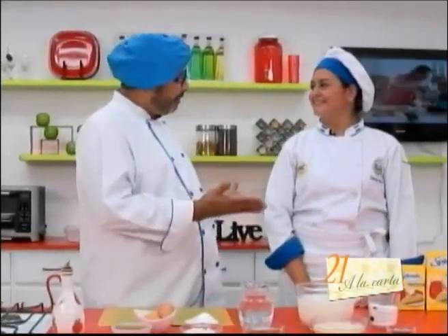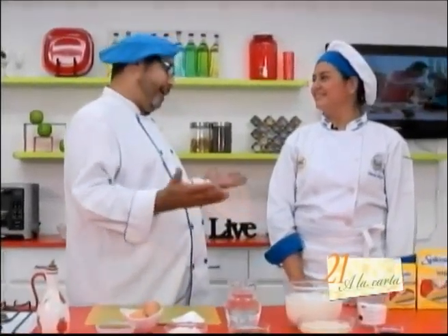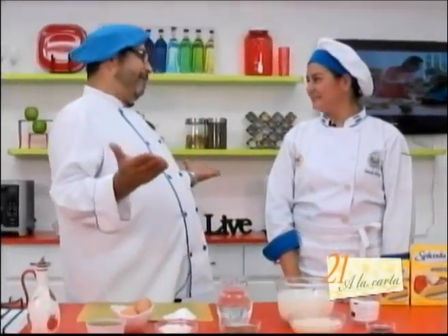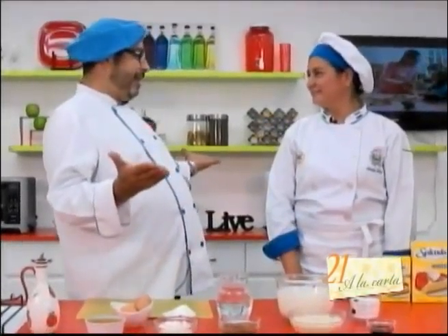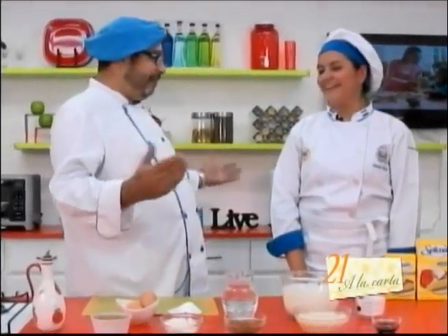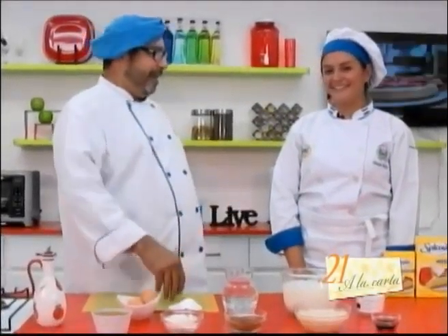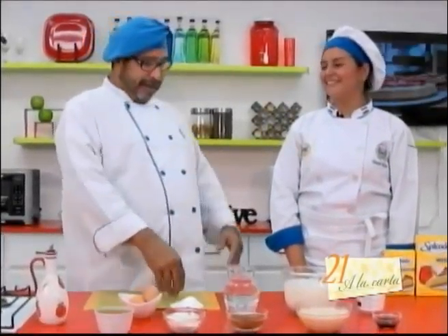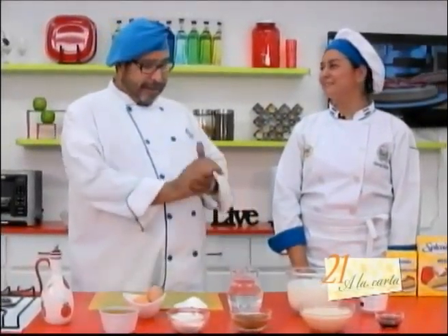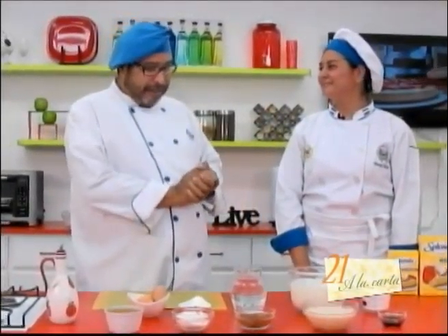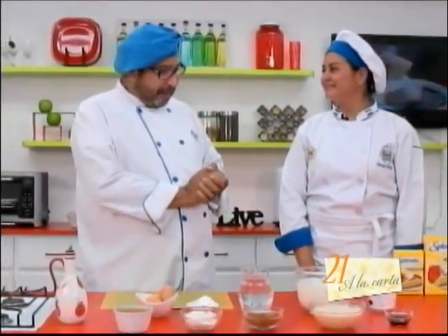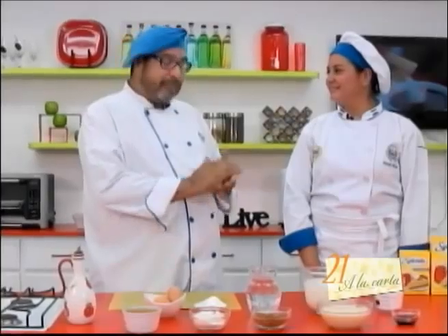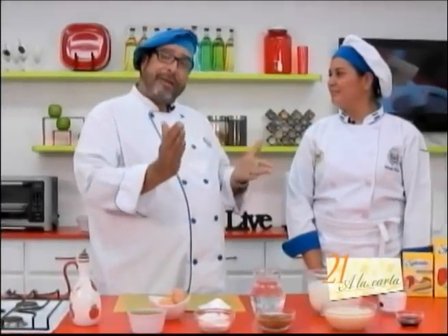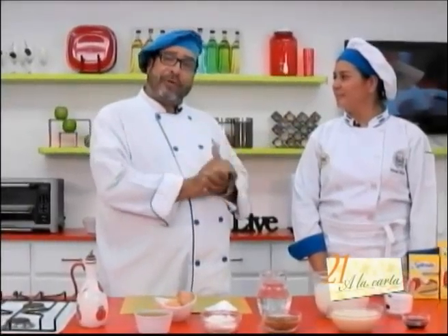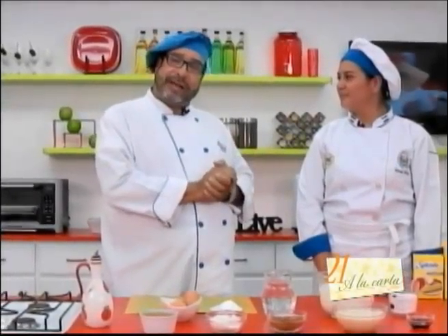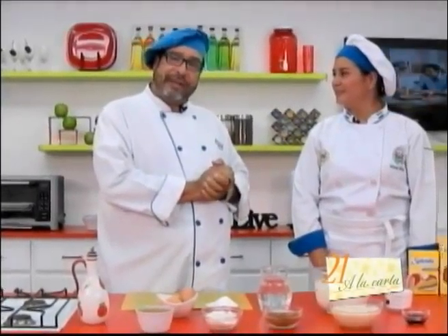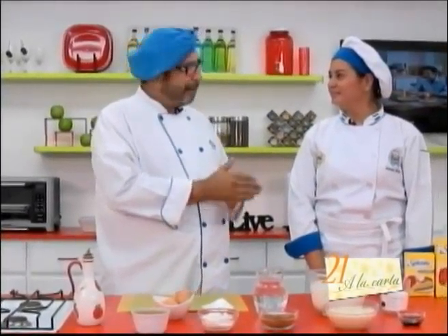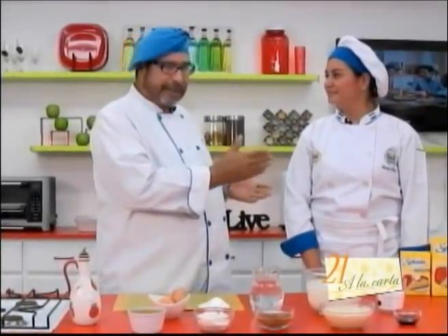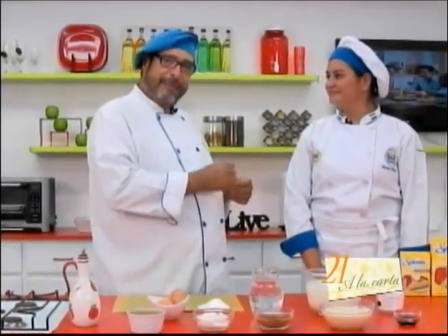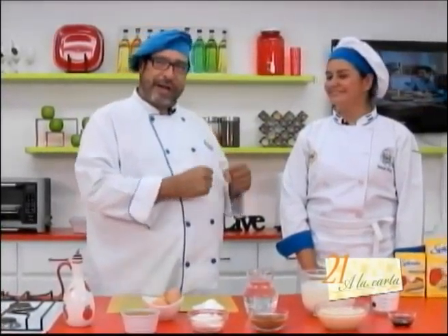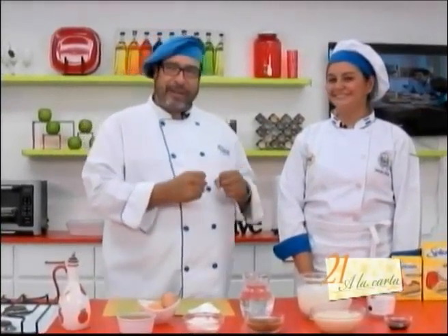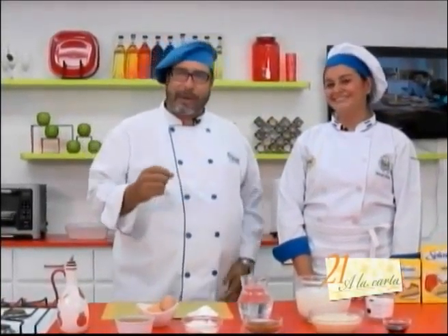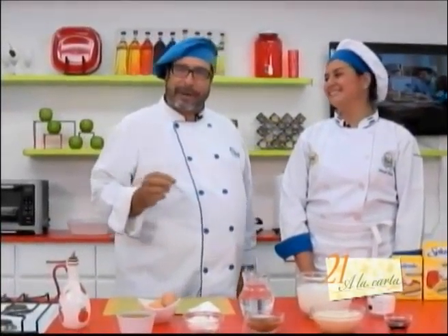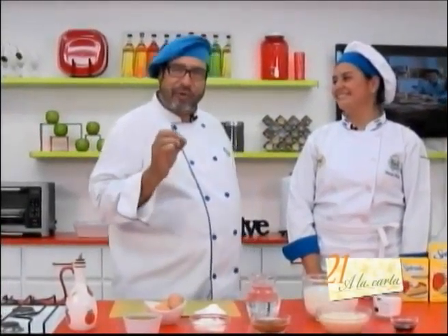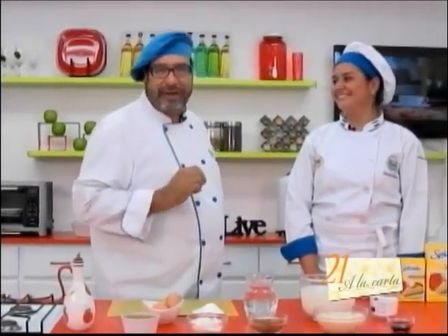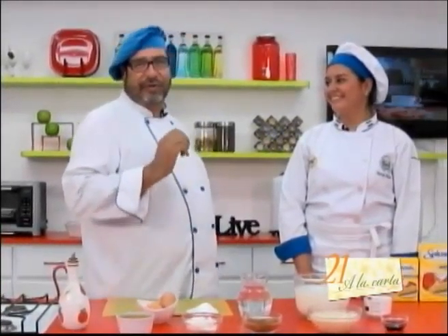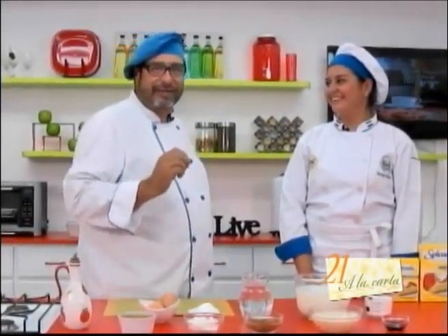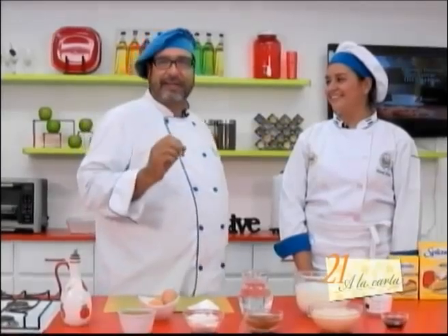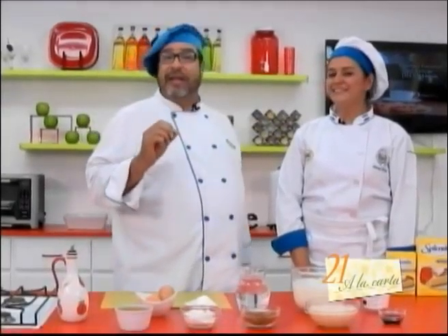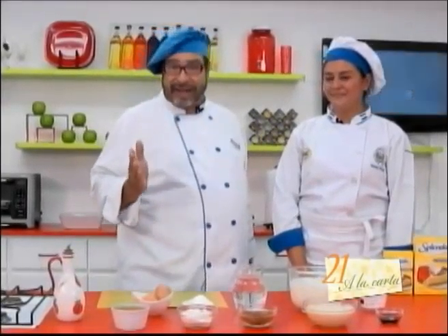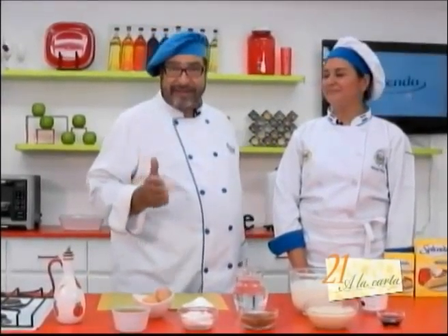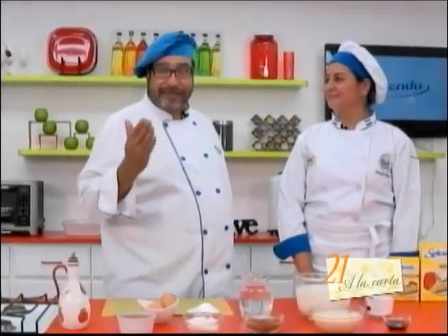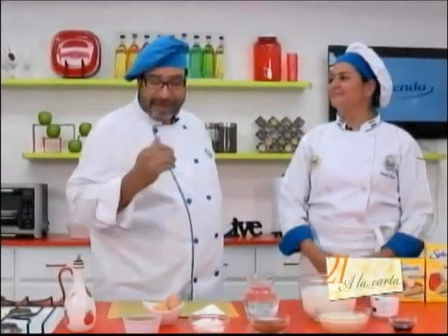So, welcome! — Thank you. Today she's going to help me out and we're going to prepare two delicious recipes, thanks to Esplenda.